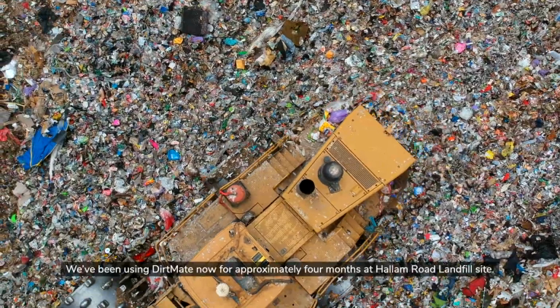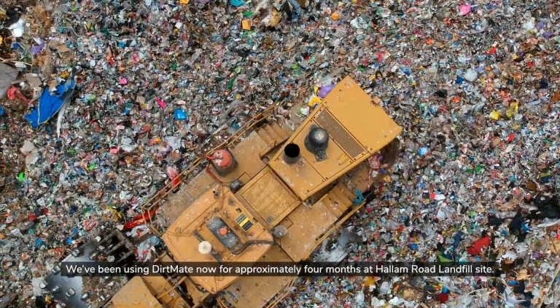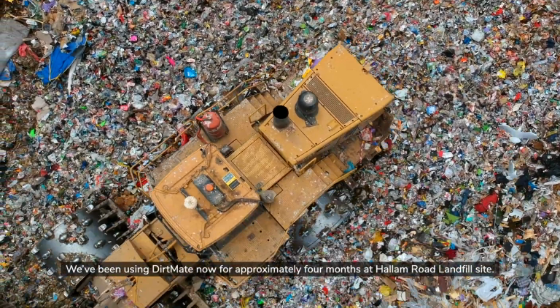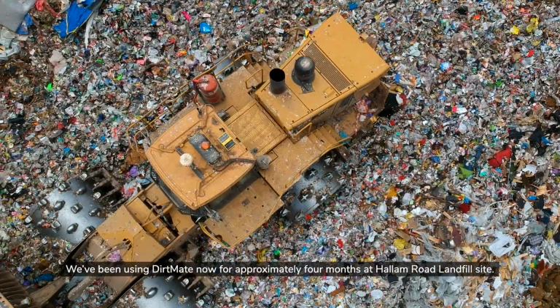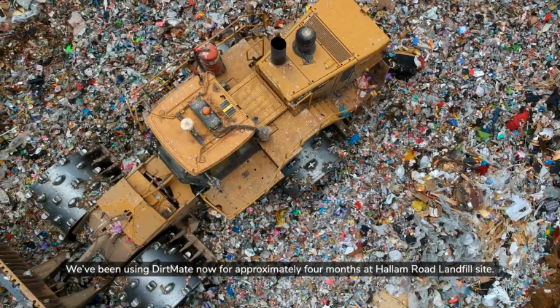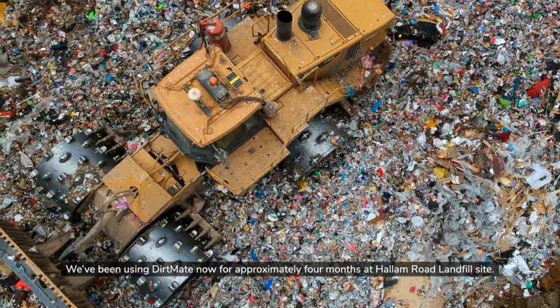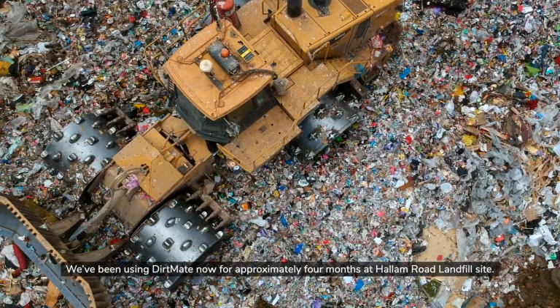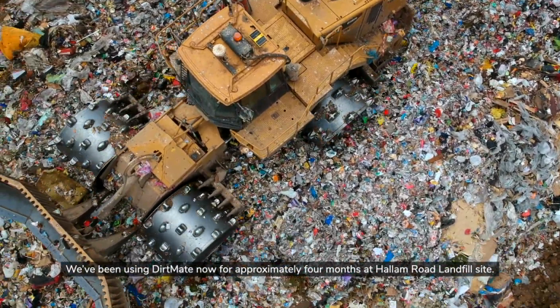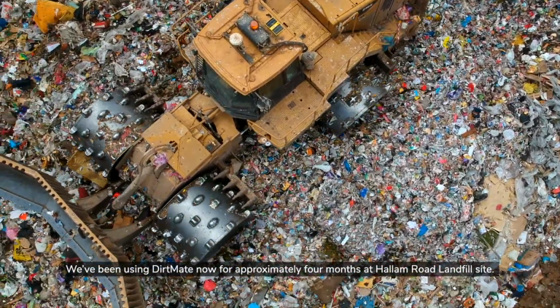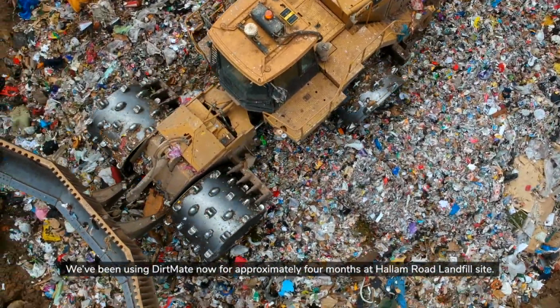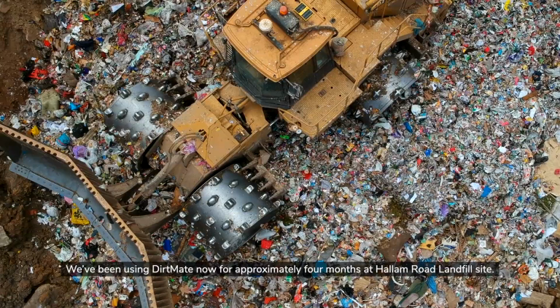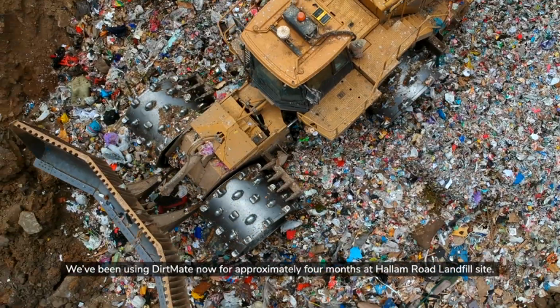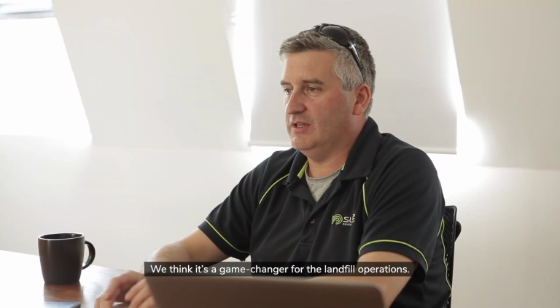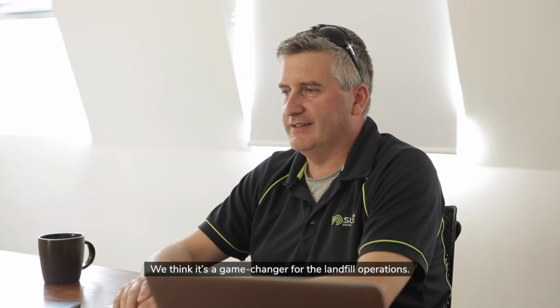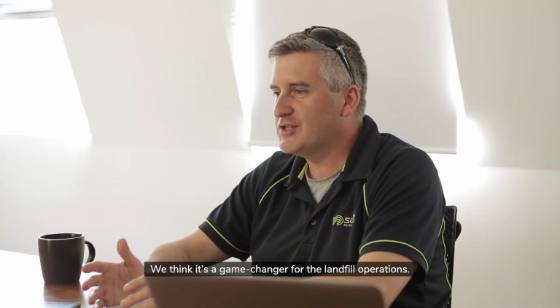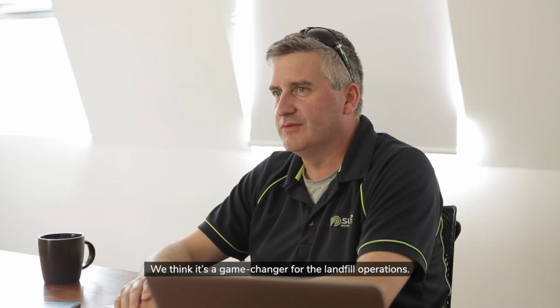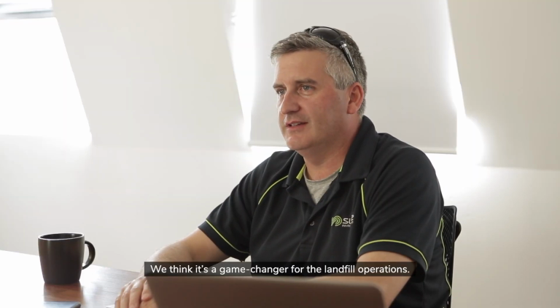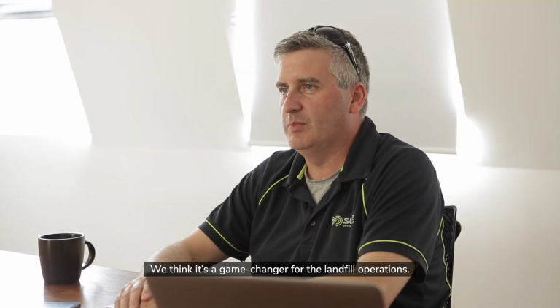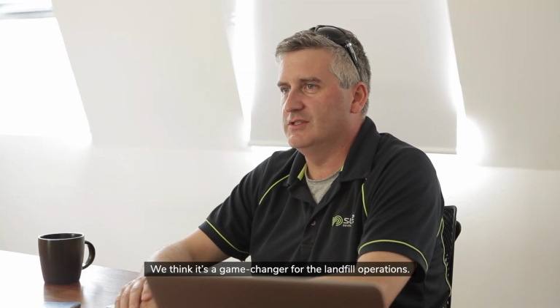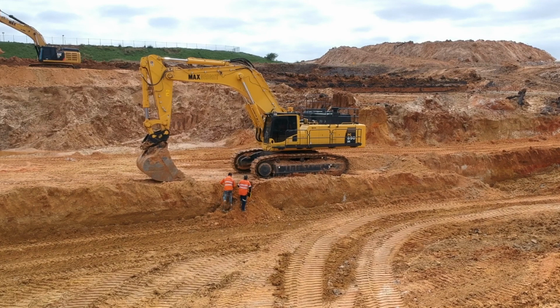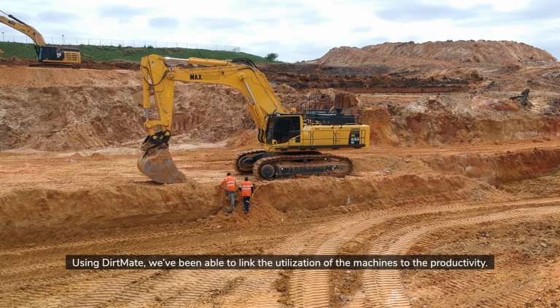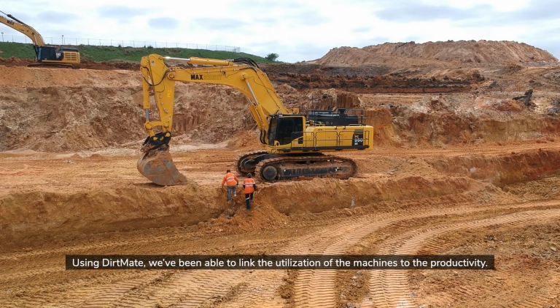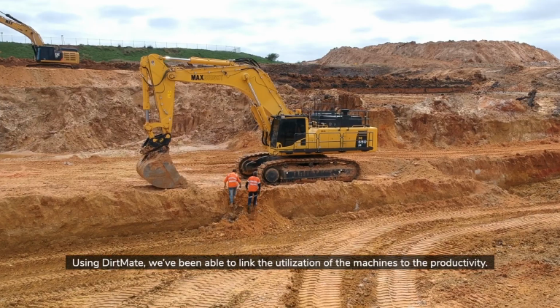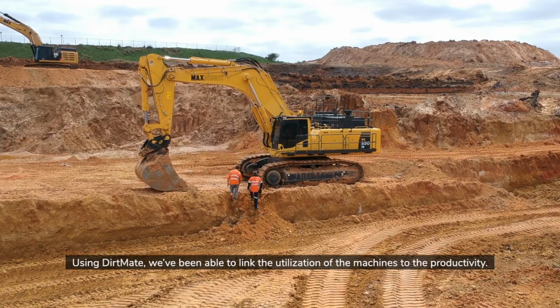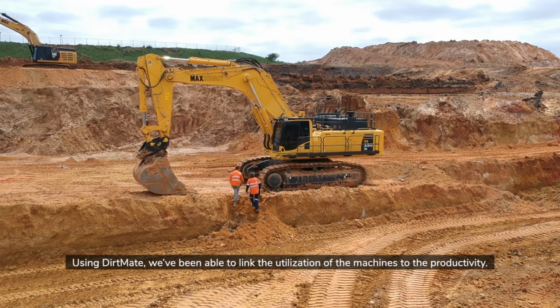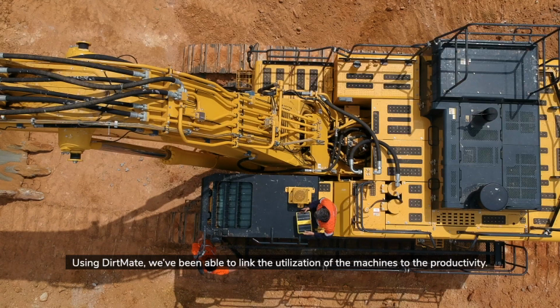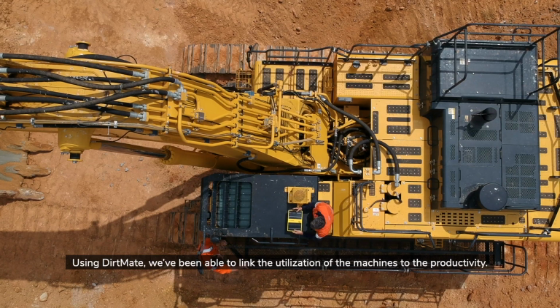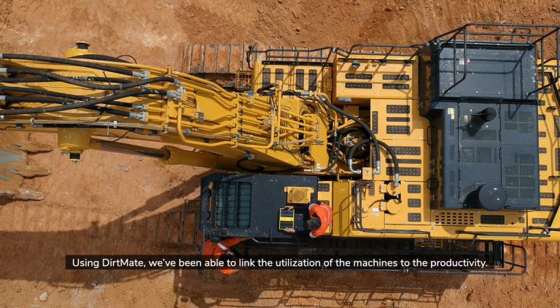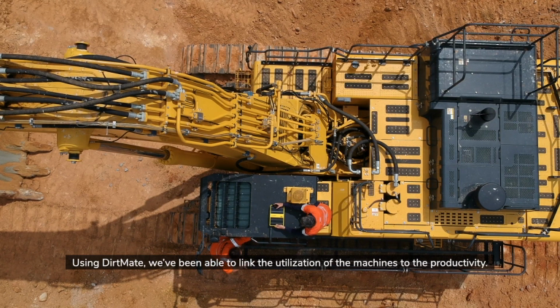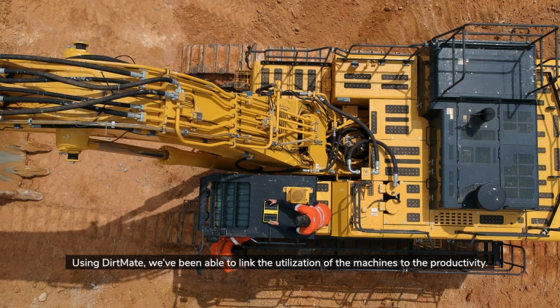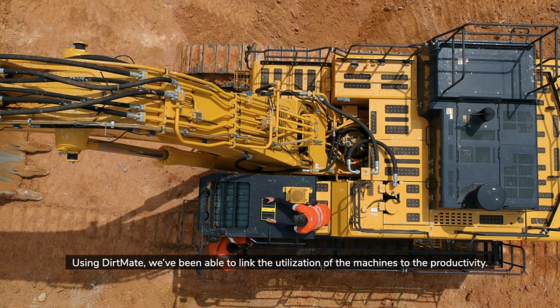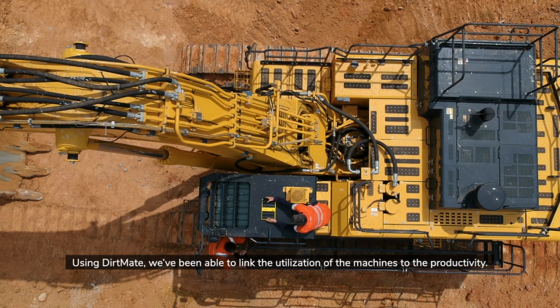We've been using DirtMate now for approximately four months at Hallam Road landfill site. We think it's a game changer for the landfill operations. Using DirtMate we've been able to link the utilizations of the machines to the productivity.